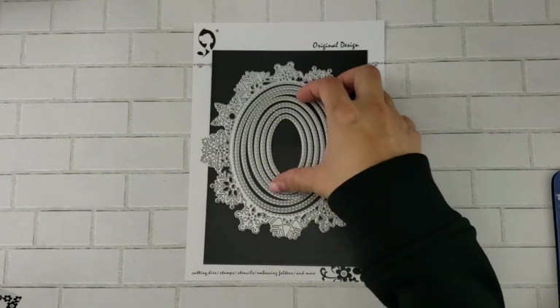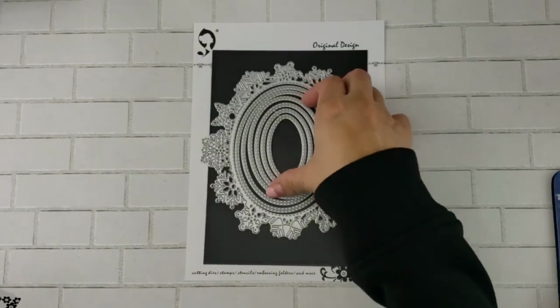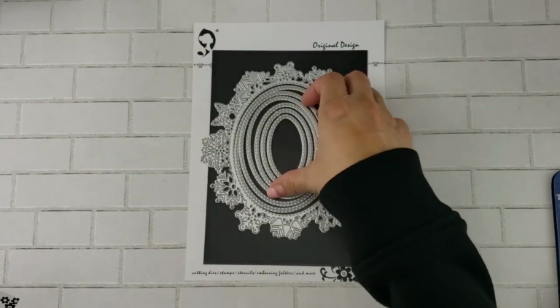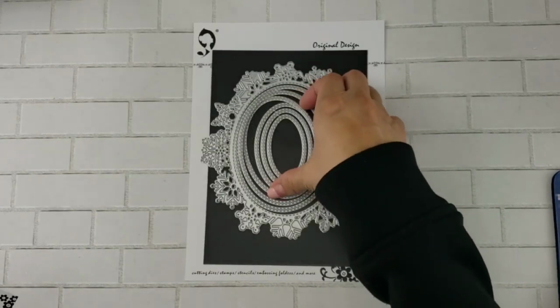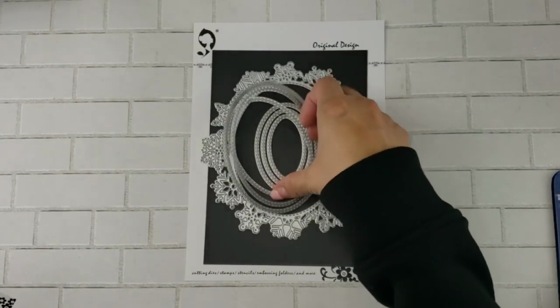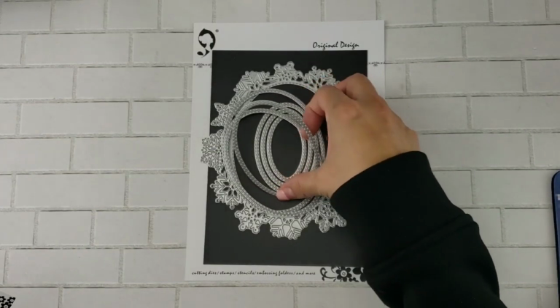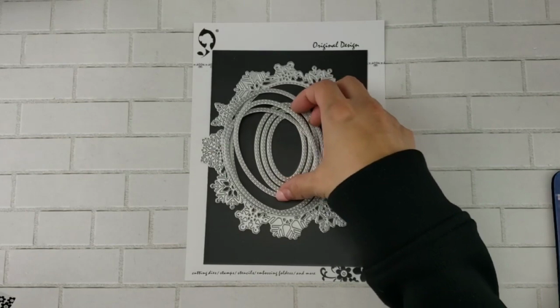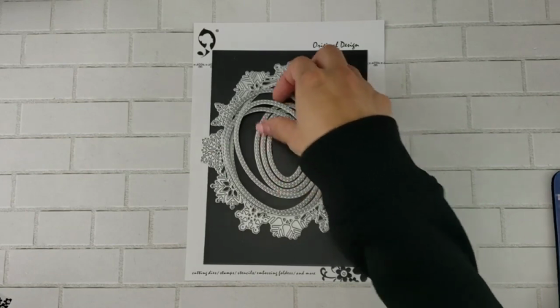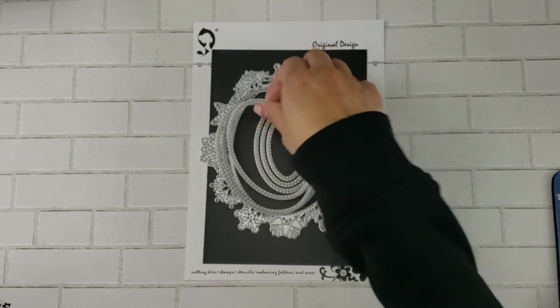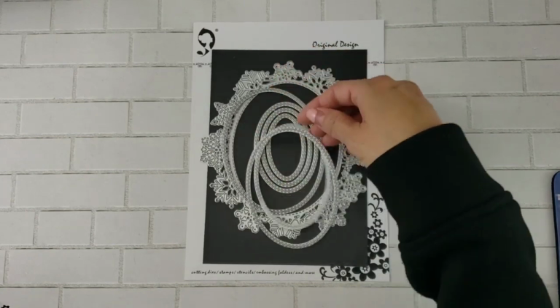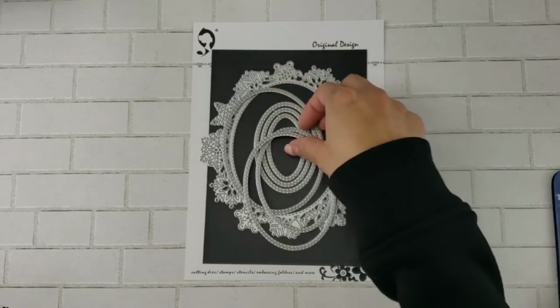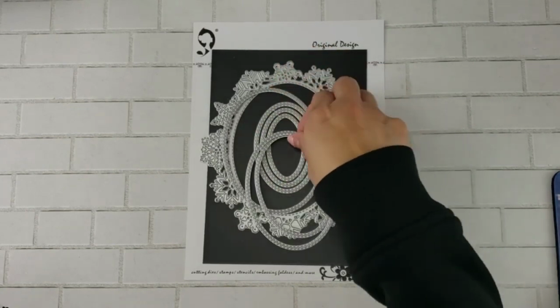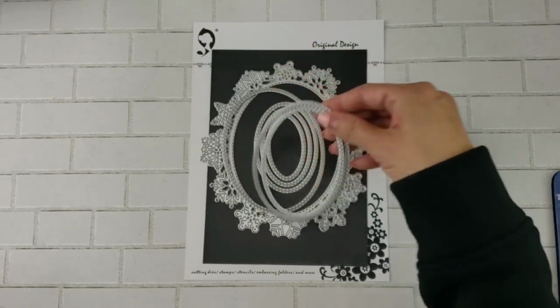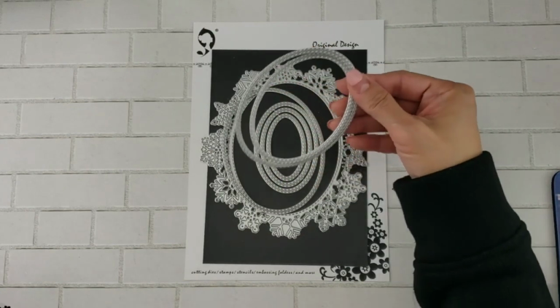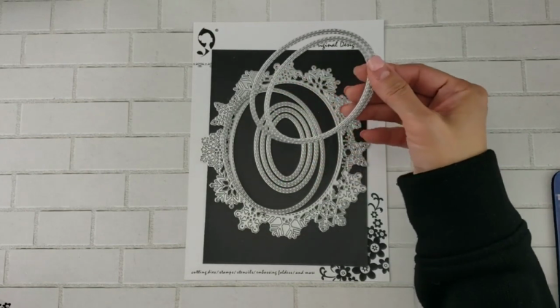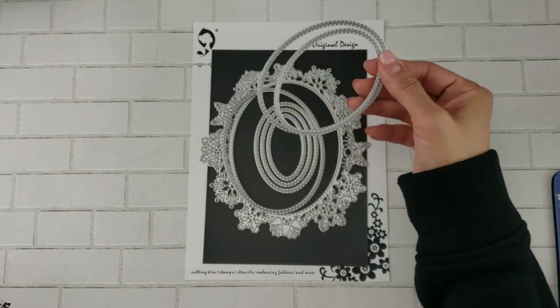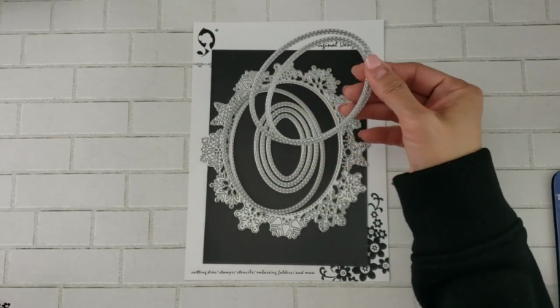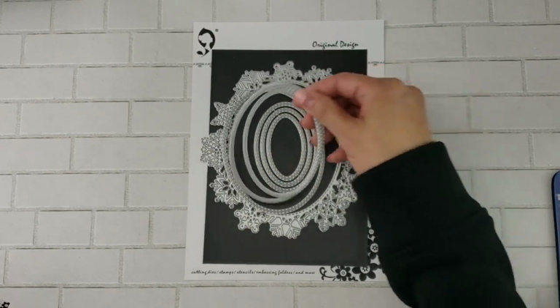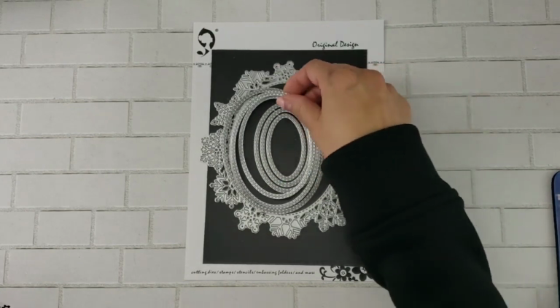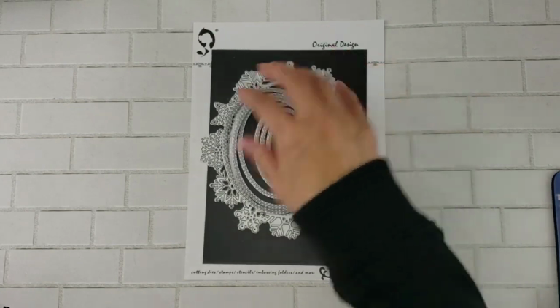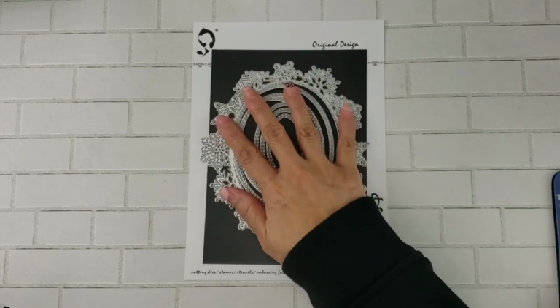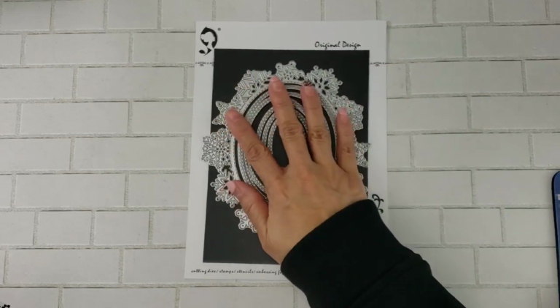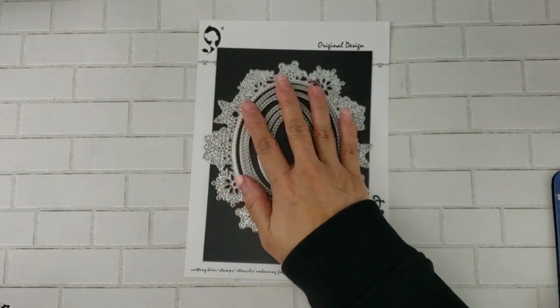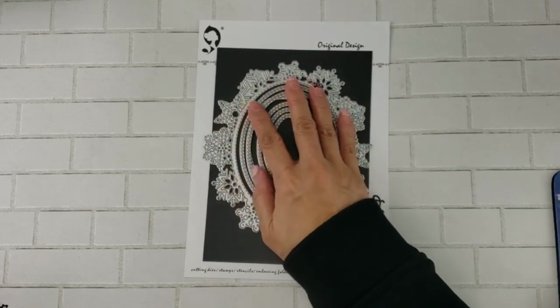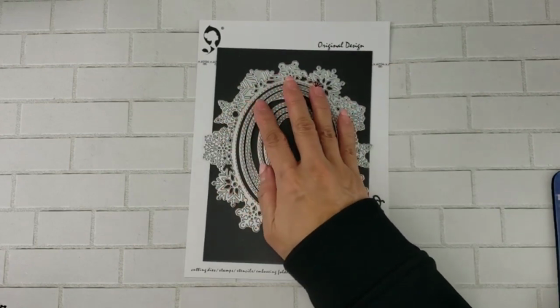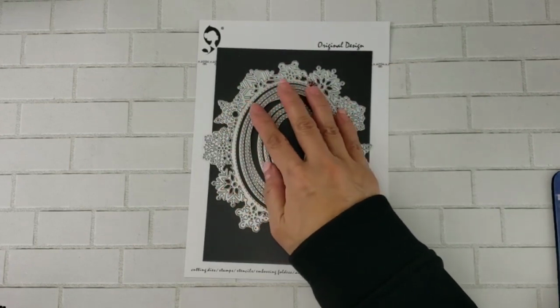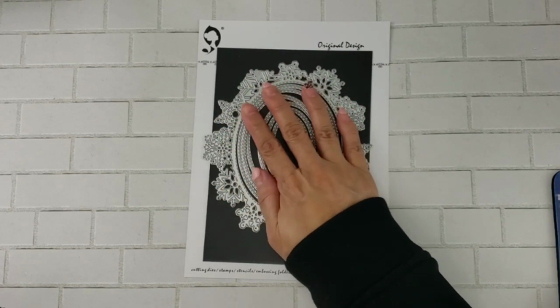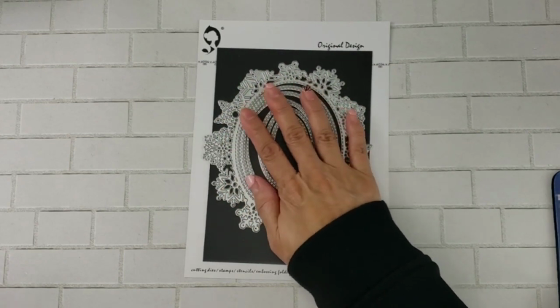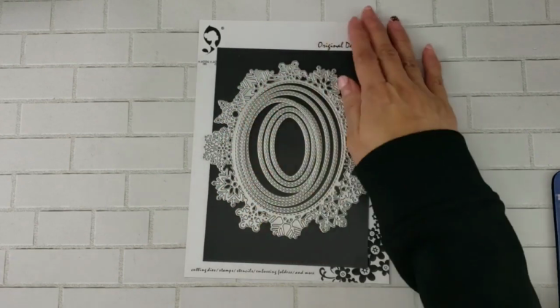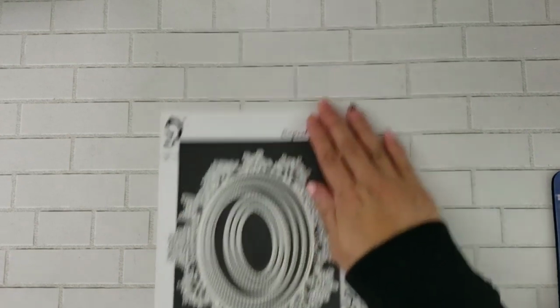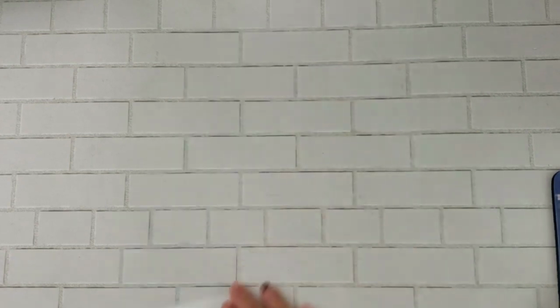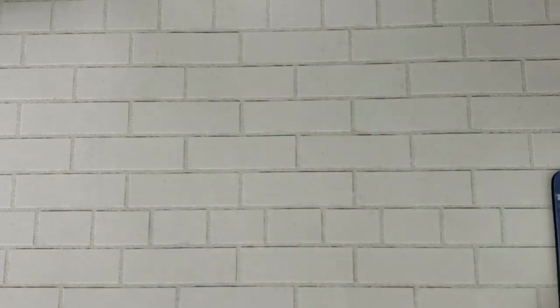I also use this snowflake oval die set. I only use the two stitched ovals to cut my sentiment and also matte it with gold cardstock.